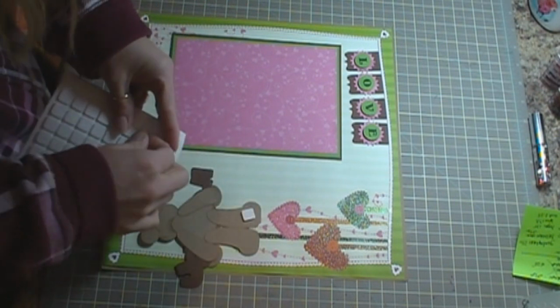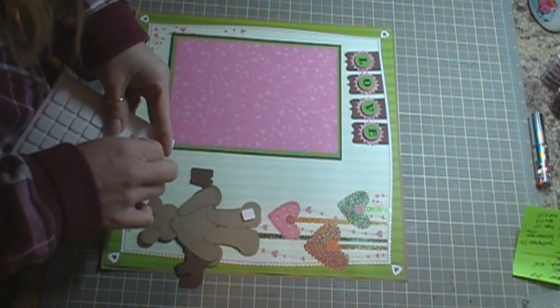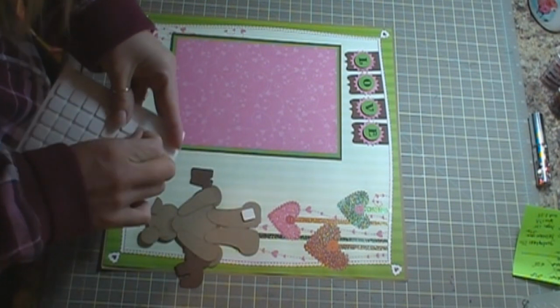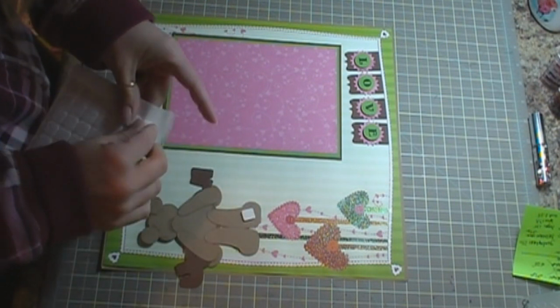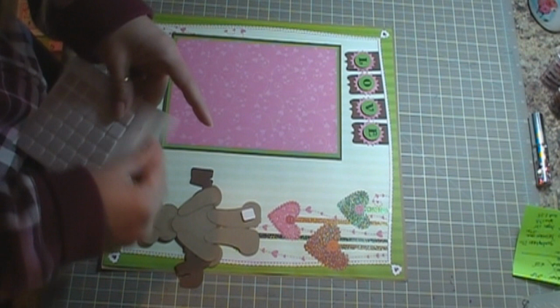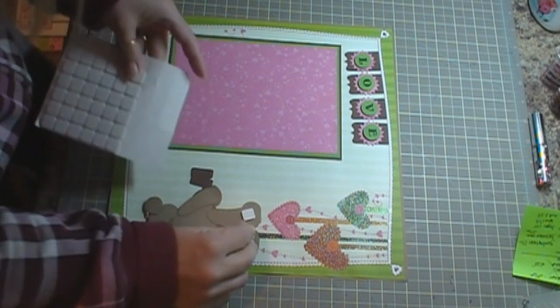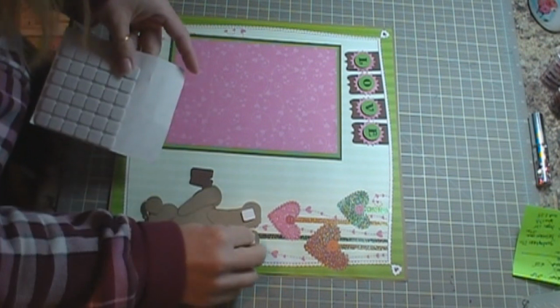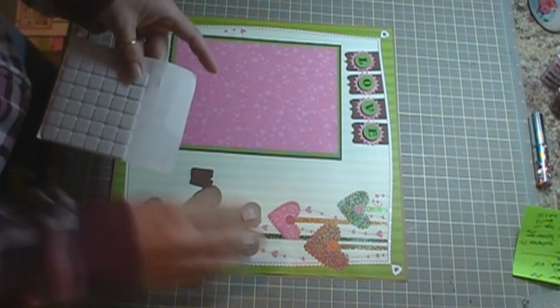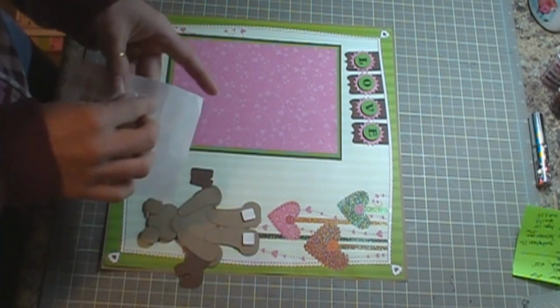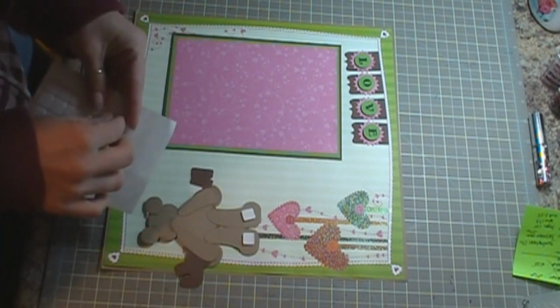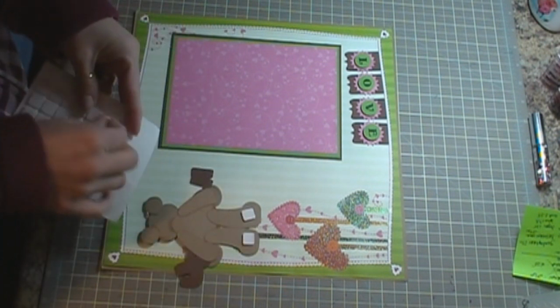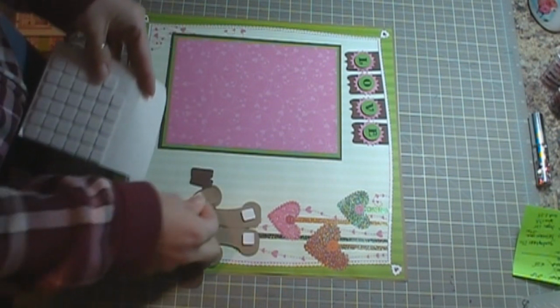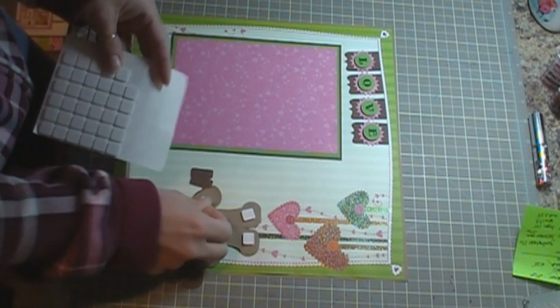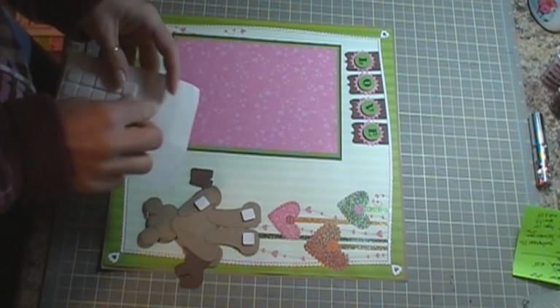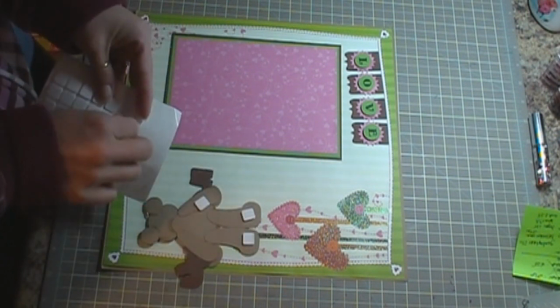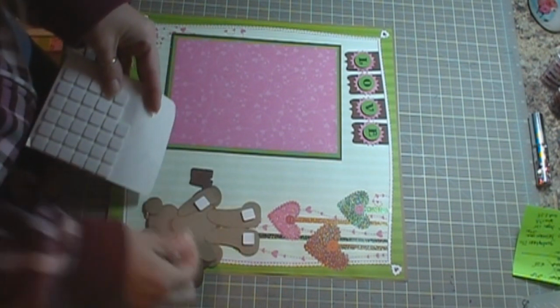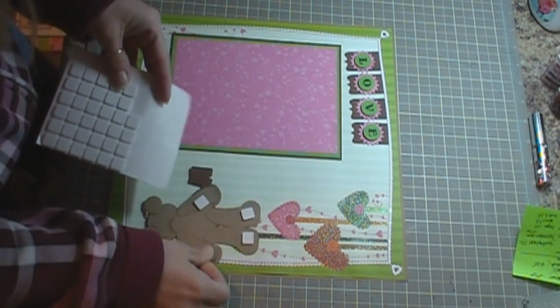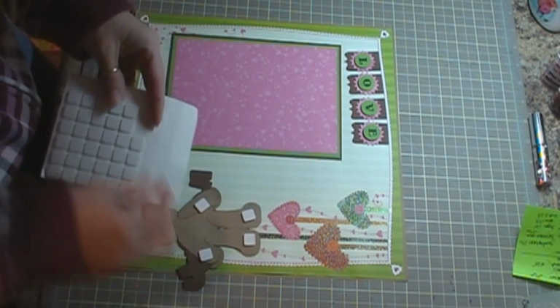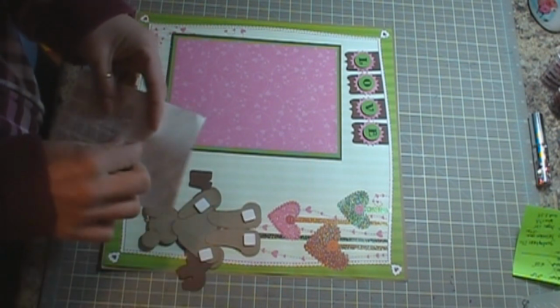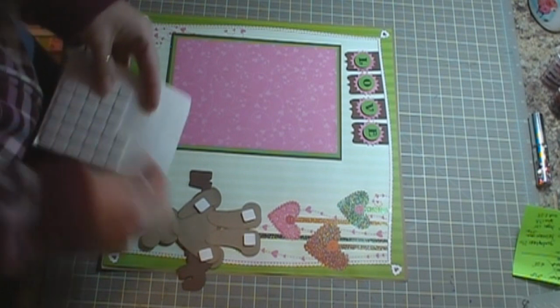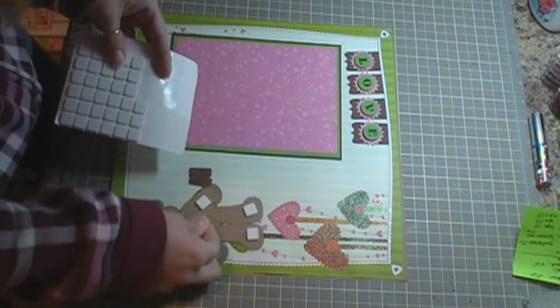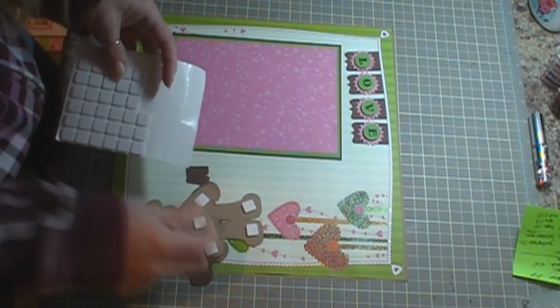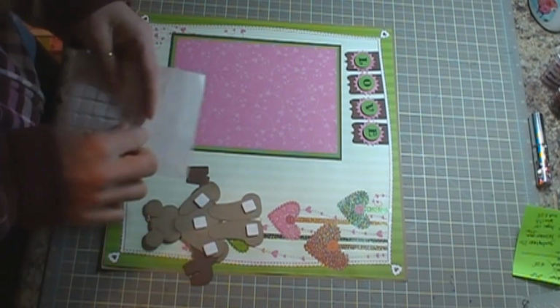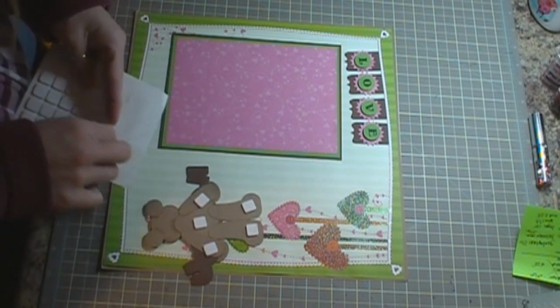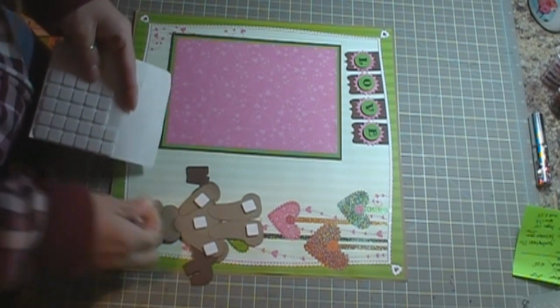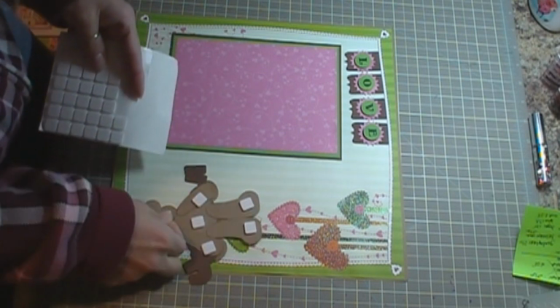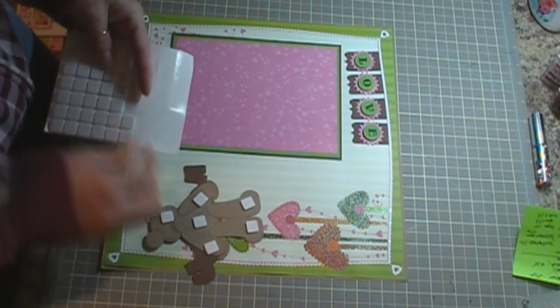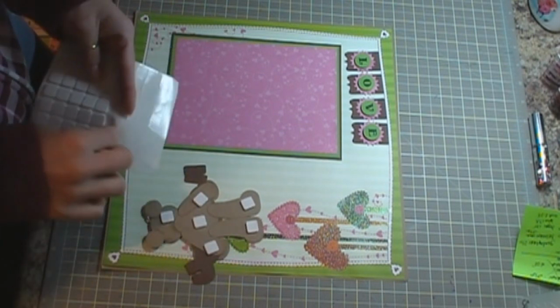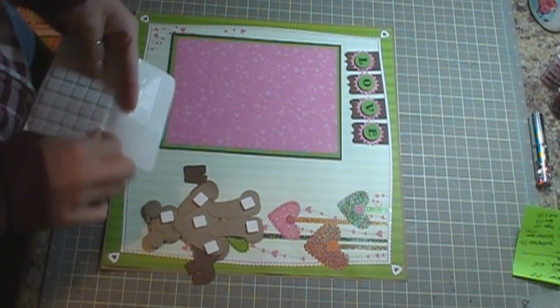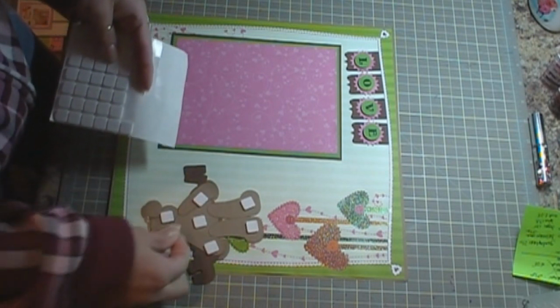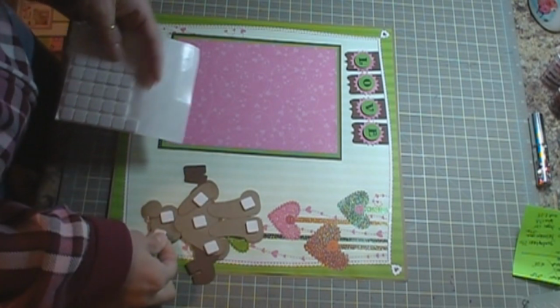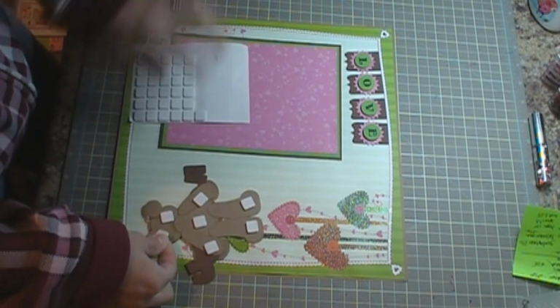I'm actually going to pop that up, so I'm going to go ahead and get out my foam squares. I saw this paper at Walmart and I grabbed two of them — I would have grabbed more if they had more, but they only had two. Since it's only $5 and it's super cute.